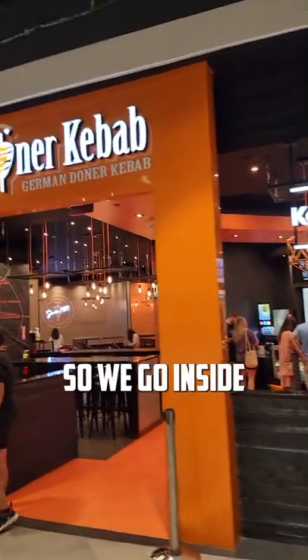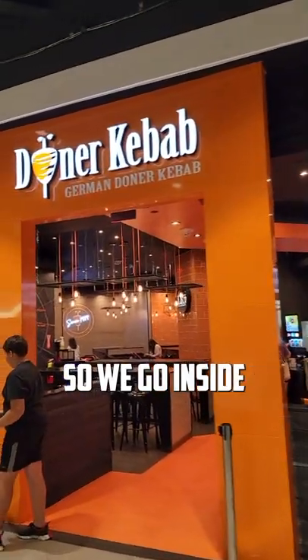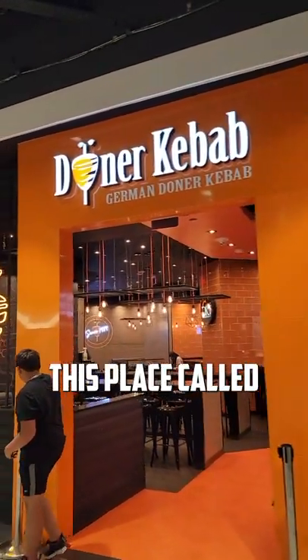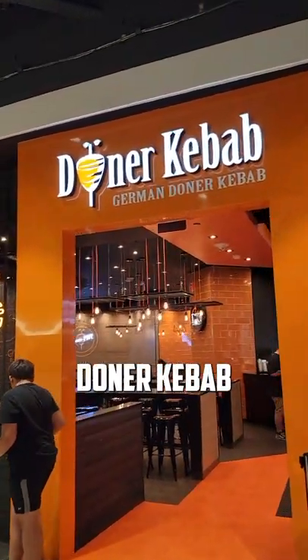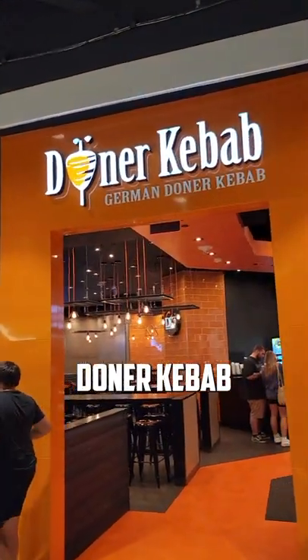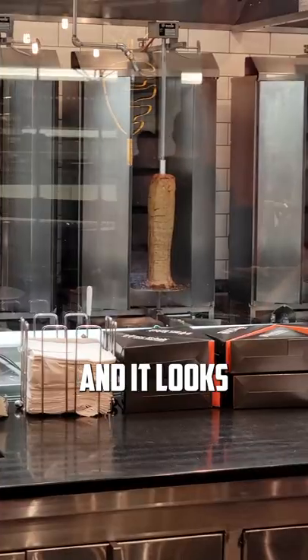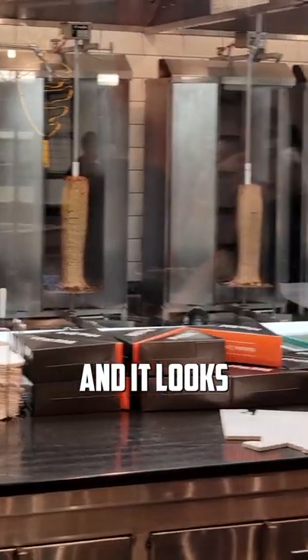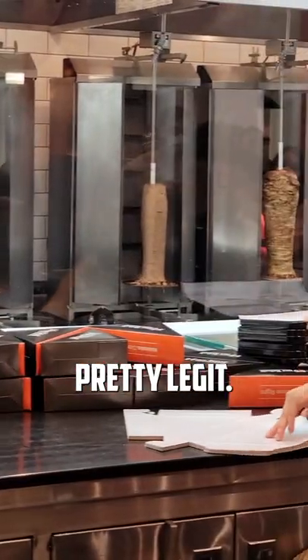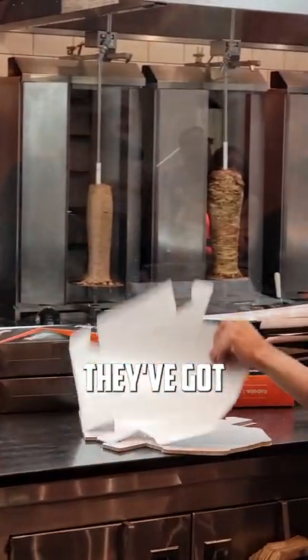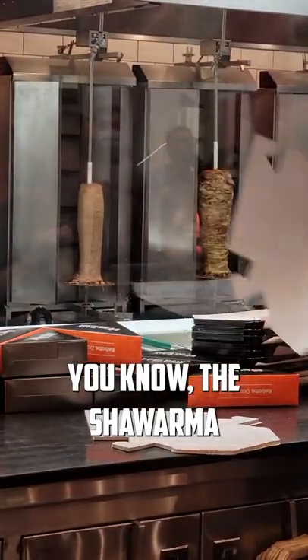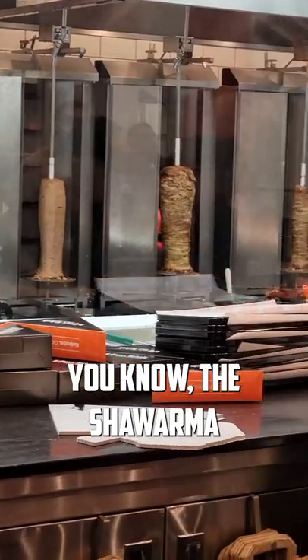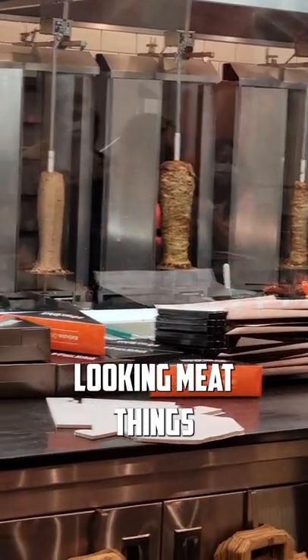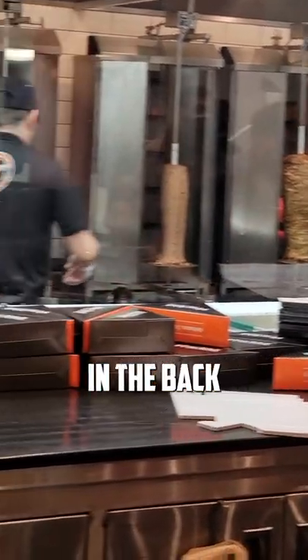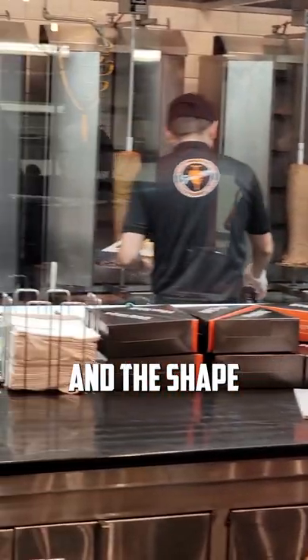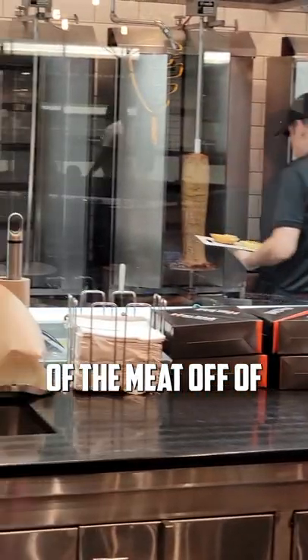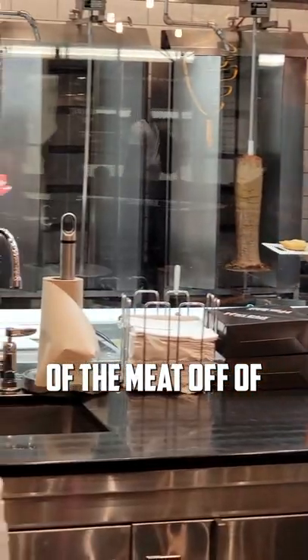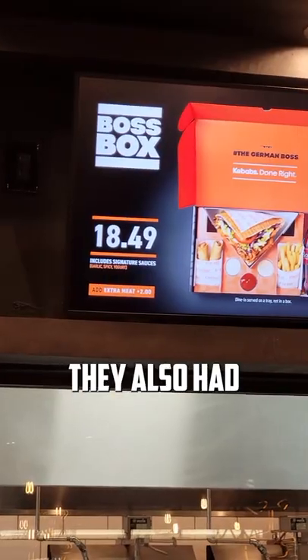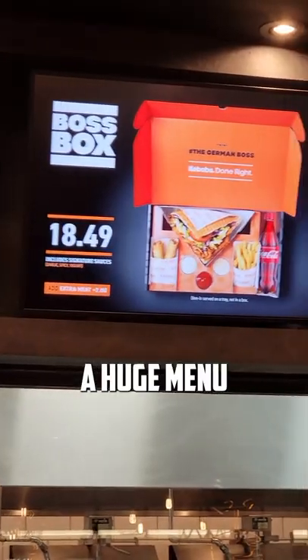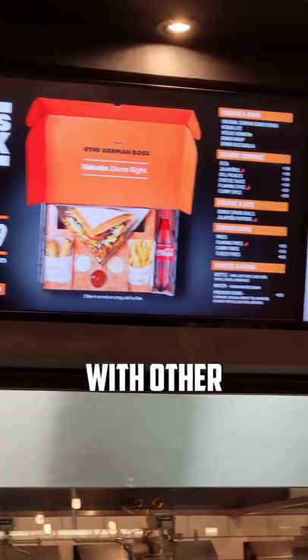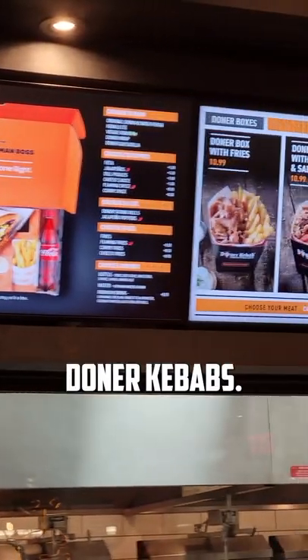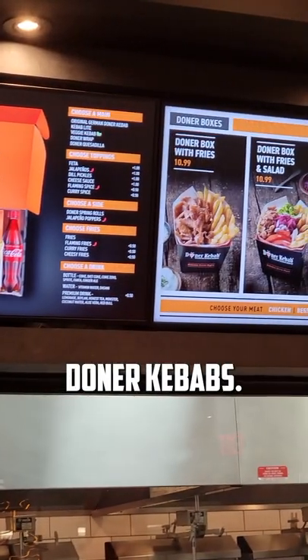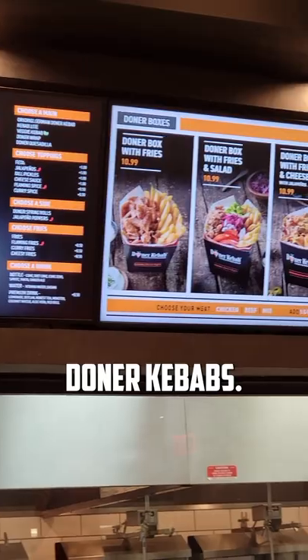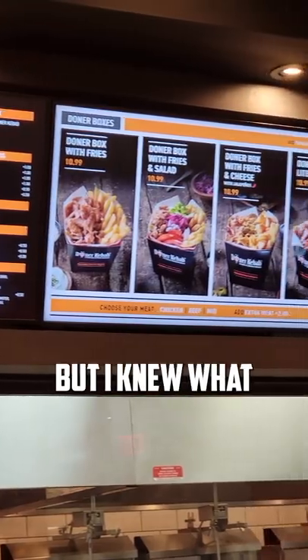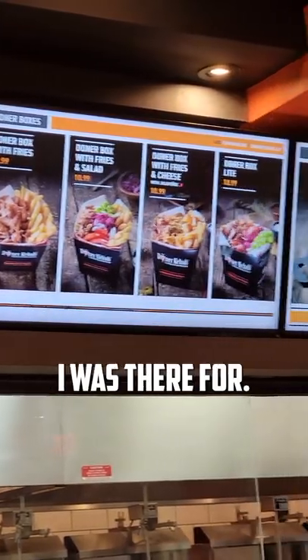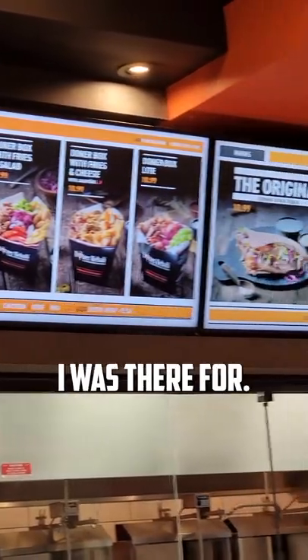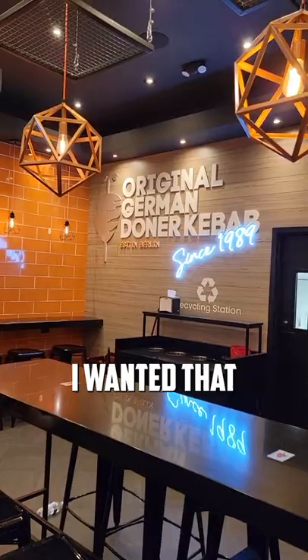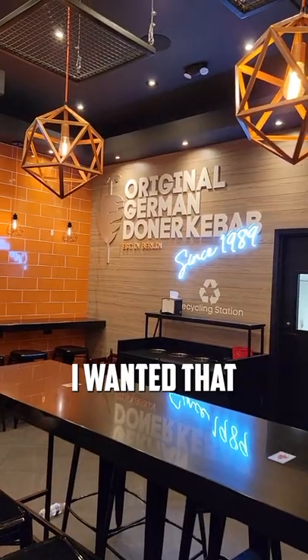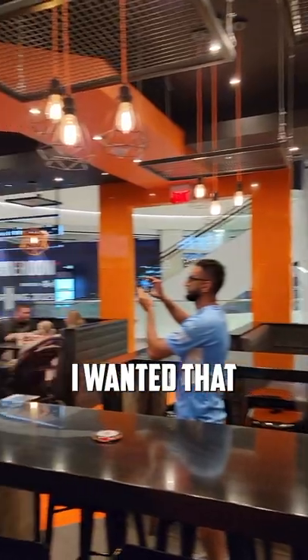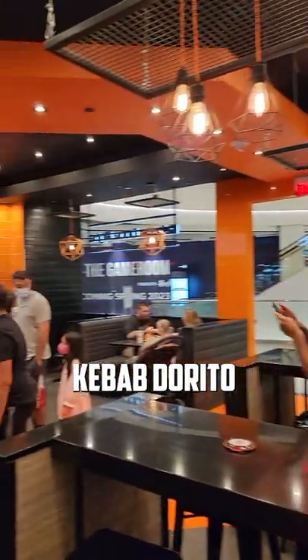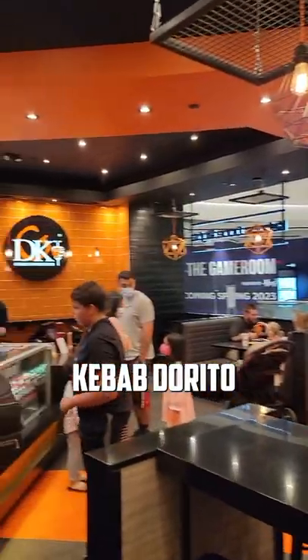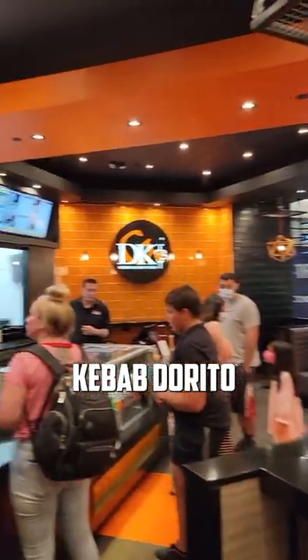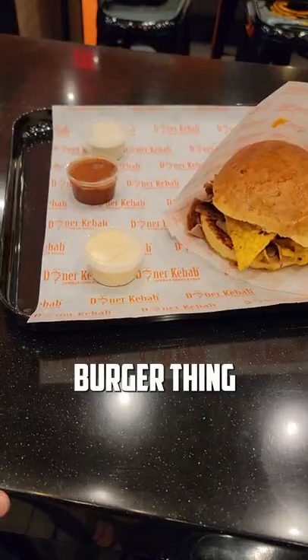So we go inside this place called Donner Kebab, and it looked pretty legit. They've got the shawarma looking meat things in the back that they shaved the meat off of. They also had a huge menu with other Donner Kebabs, but I knew what I was there for — I wanted that Kebab Dorito Burger thing.